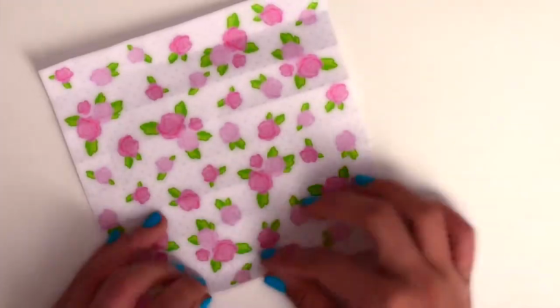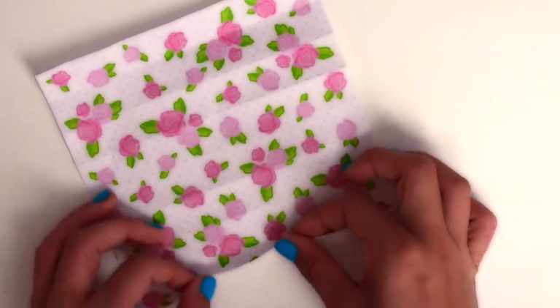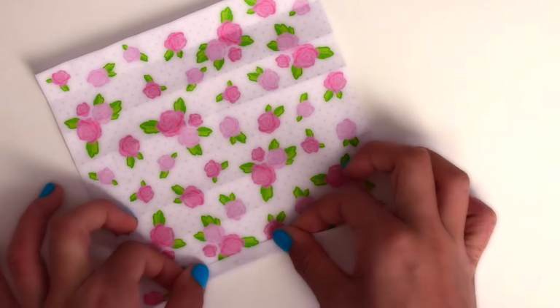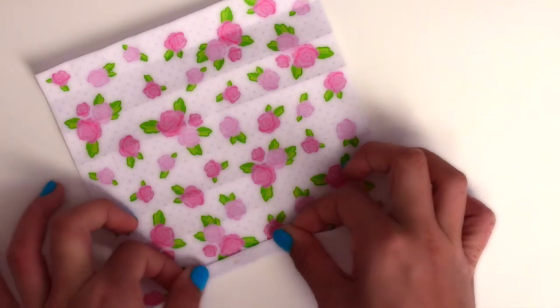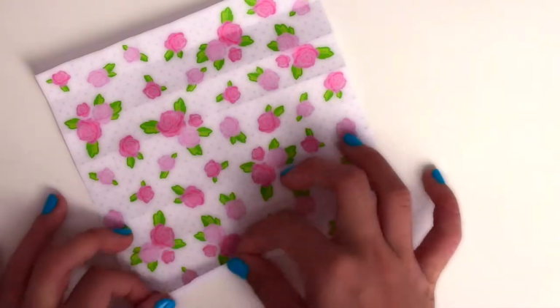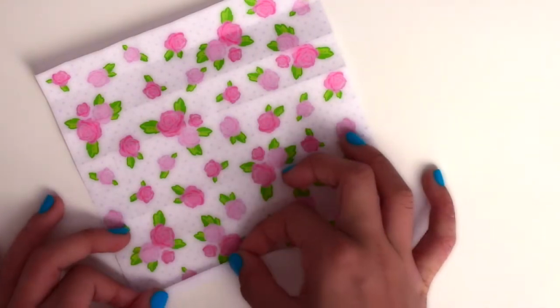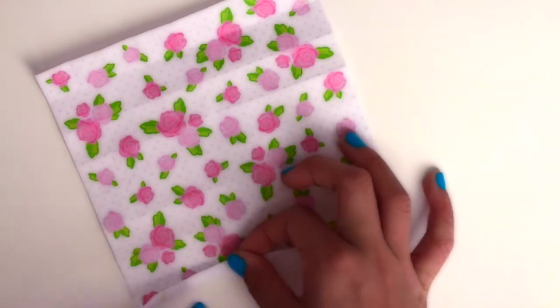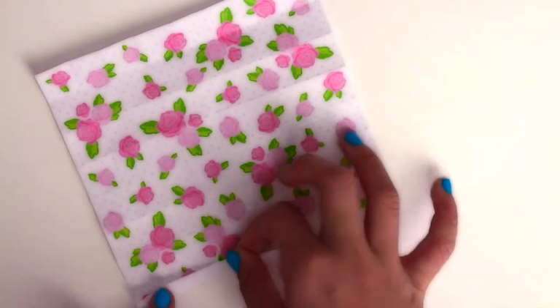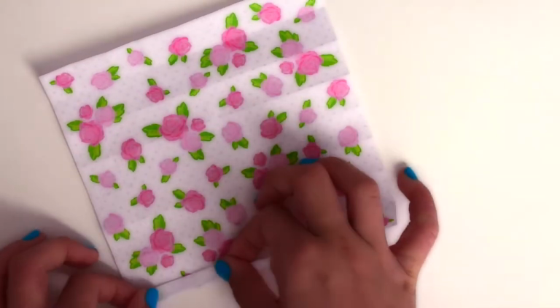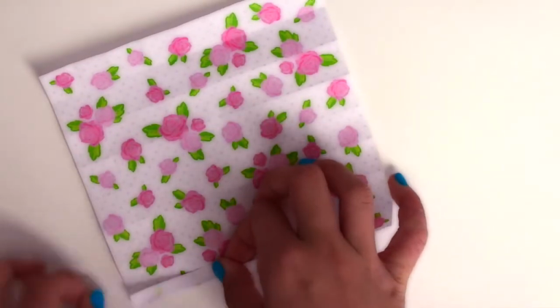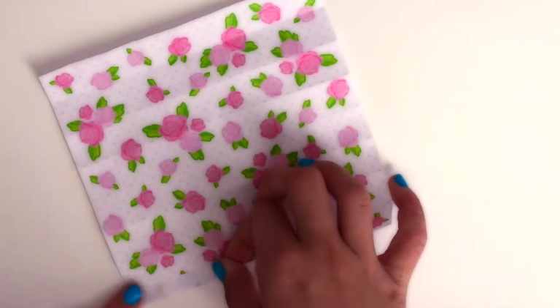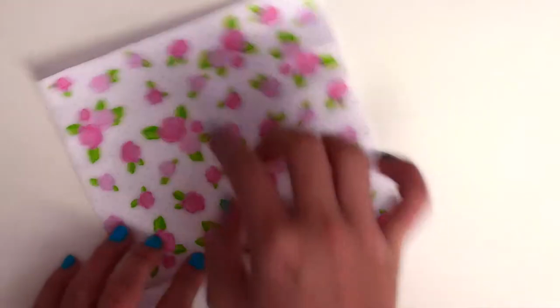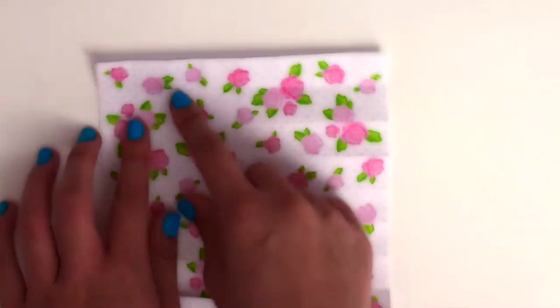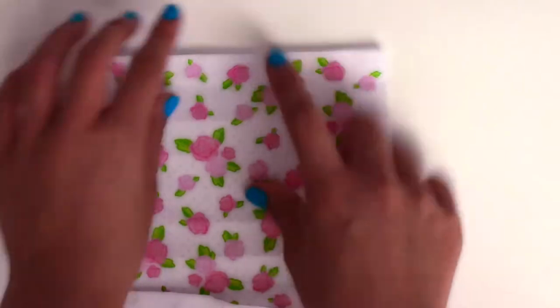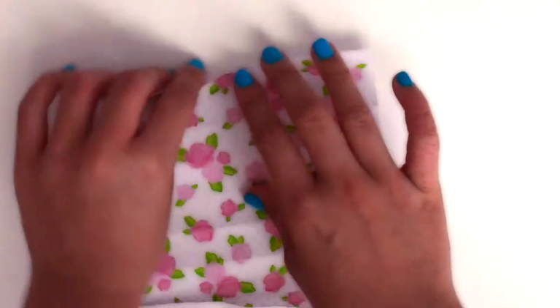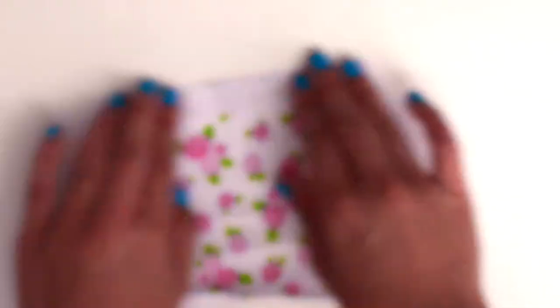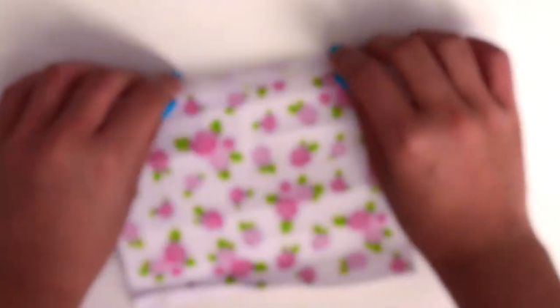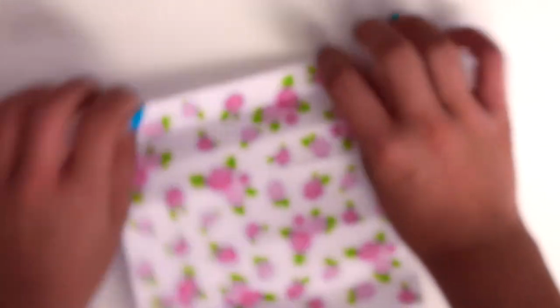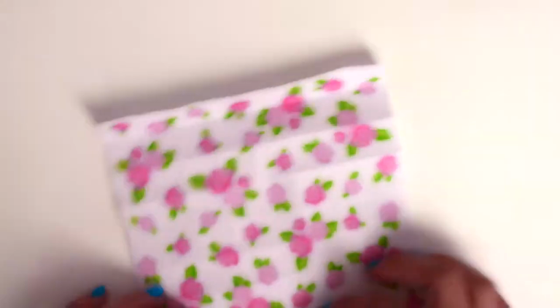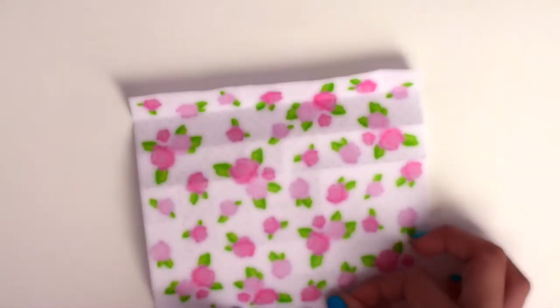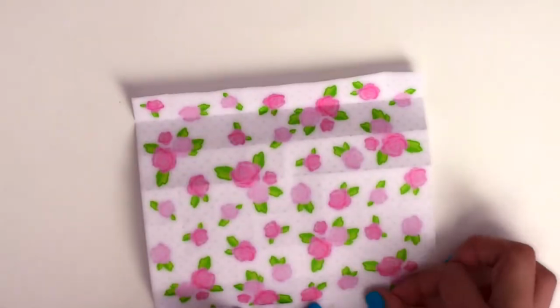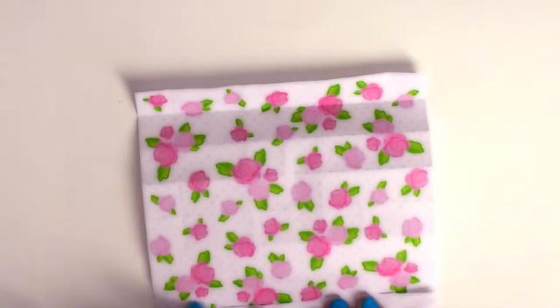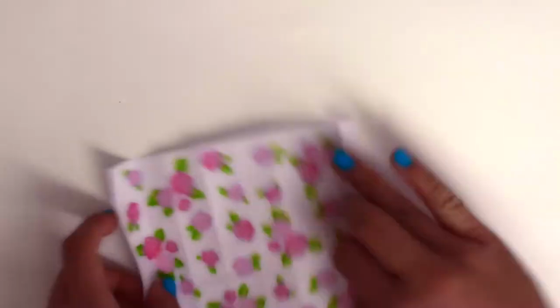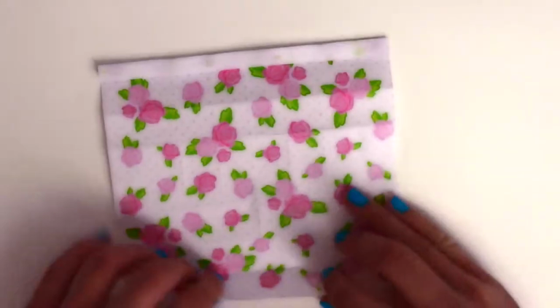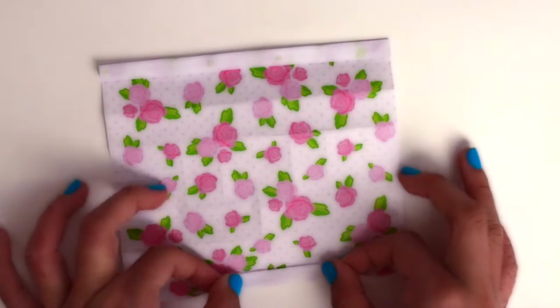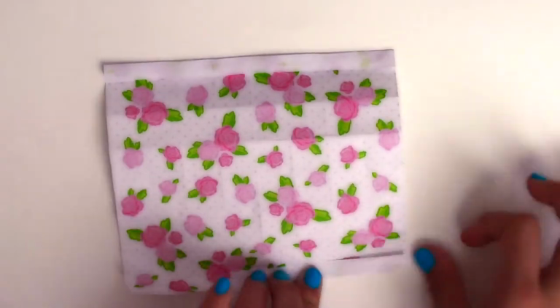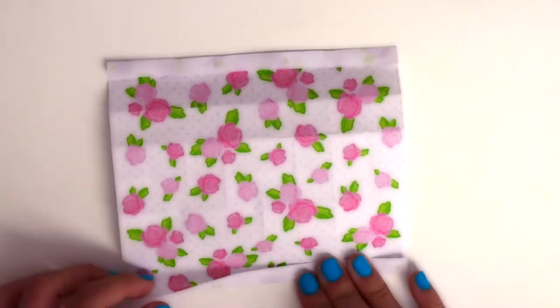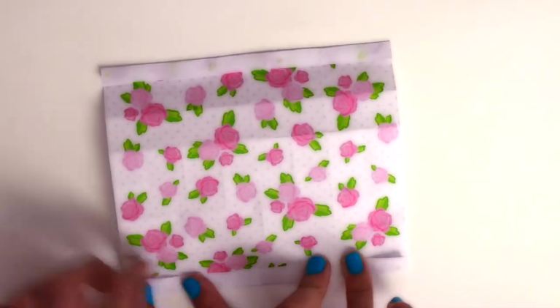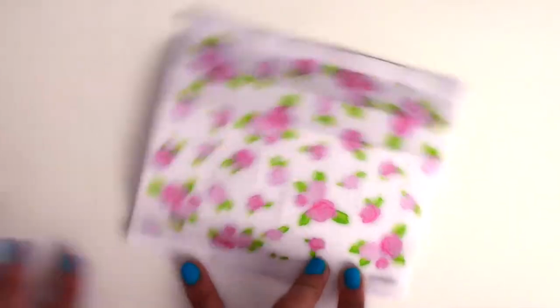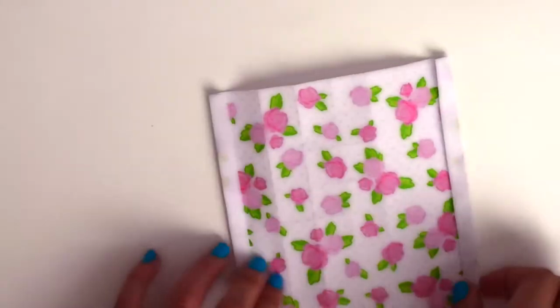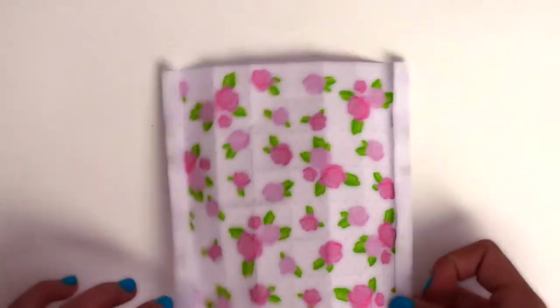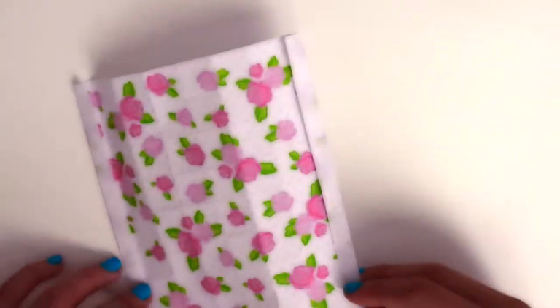Now take the other edge and fold it into the nearest fold, so it's half of what you just folded. And do that on three of the sides — one on each side and one at the bottom.